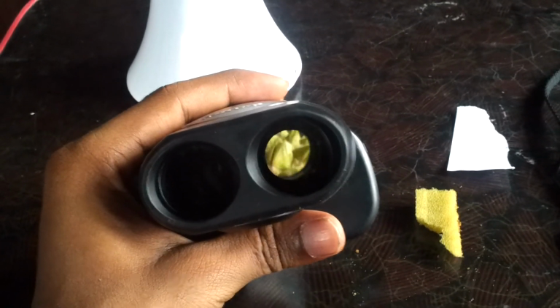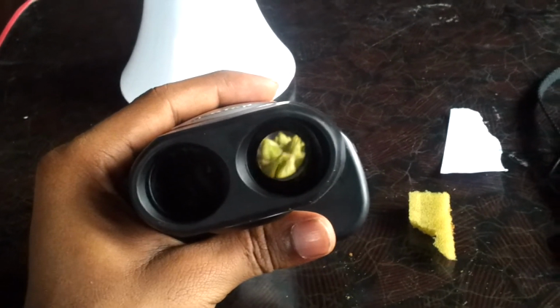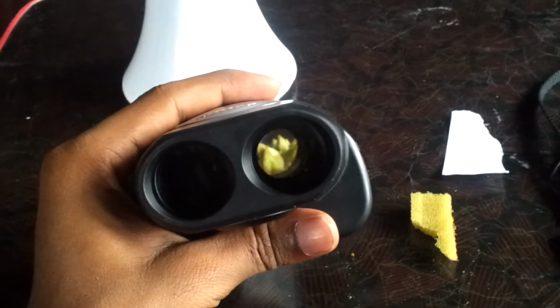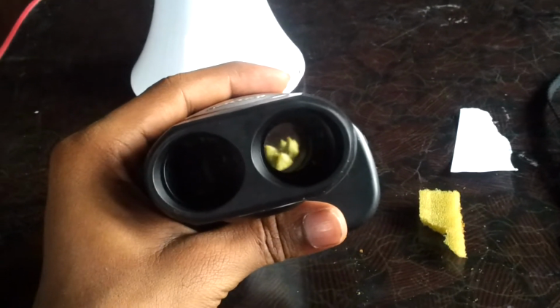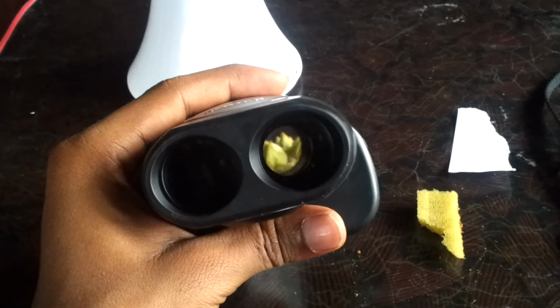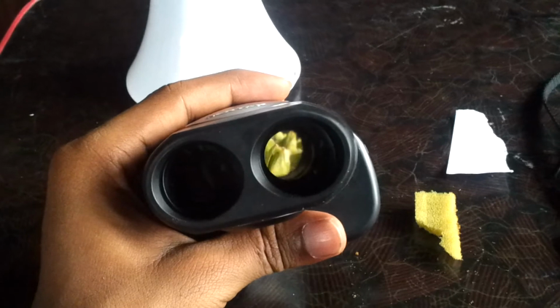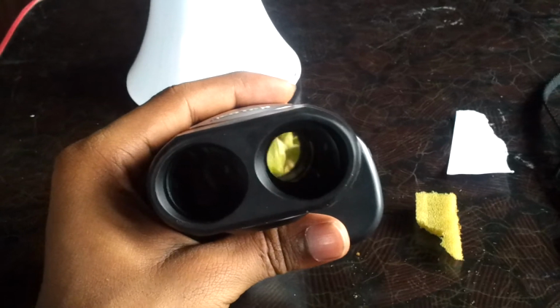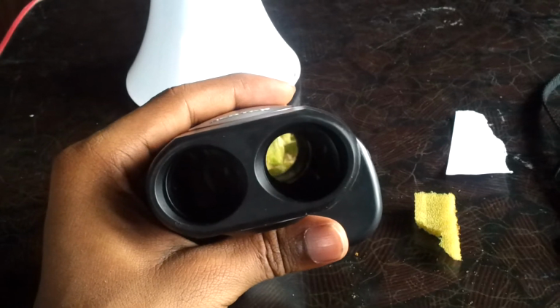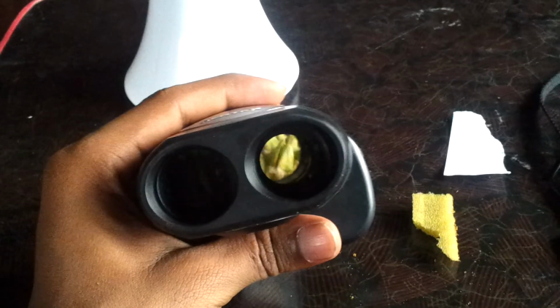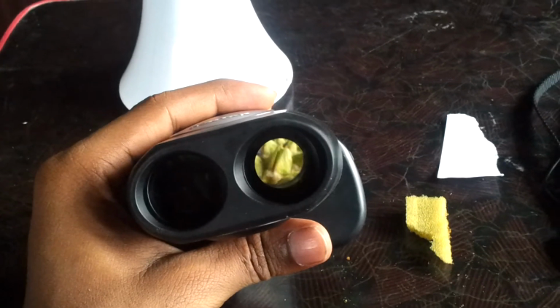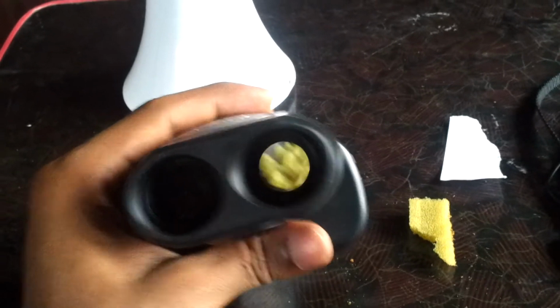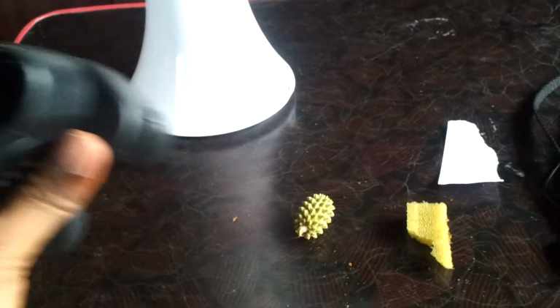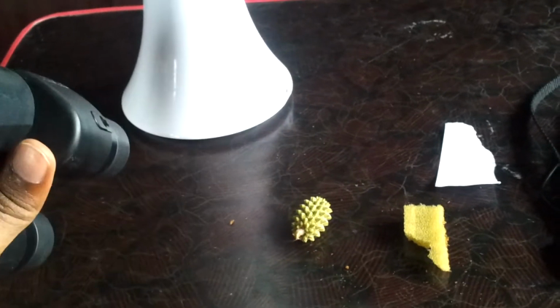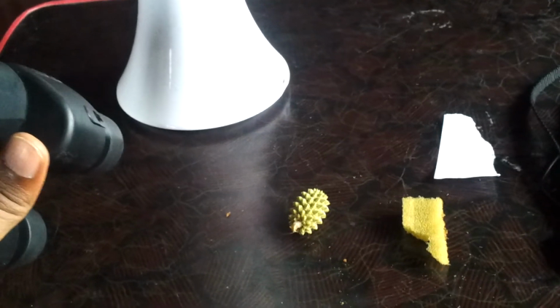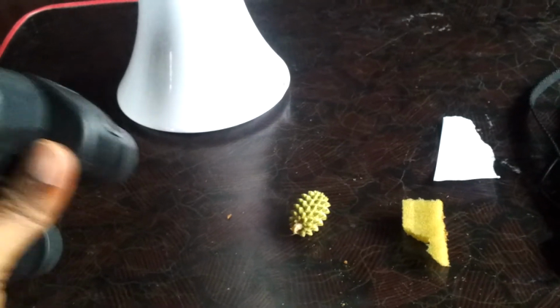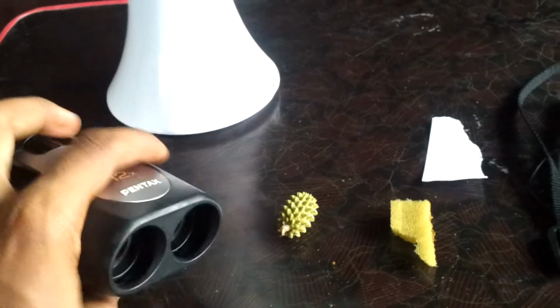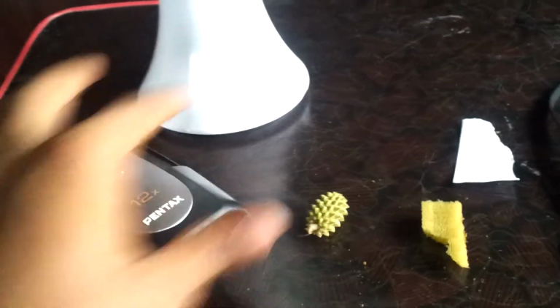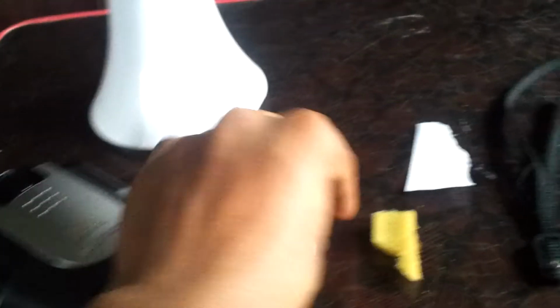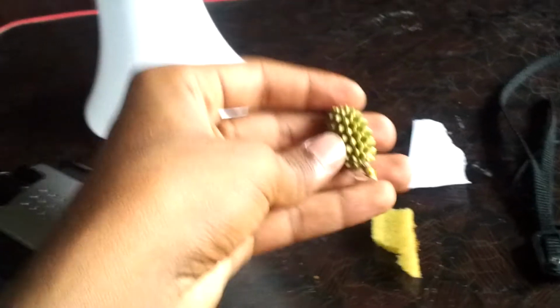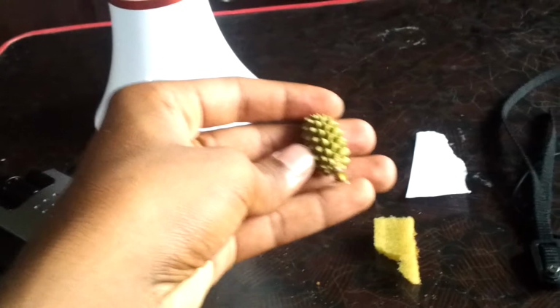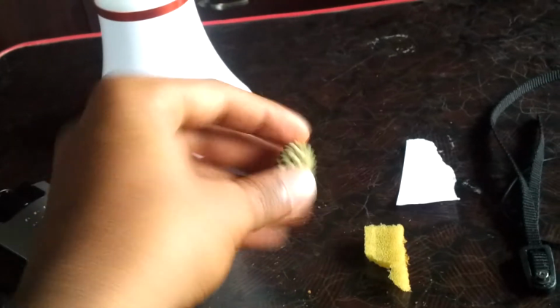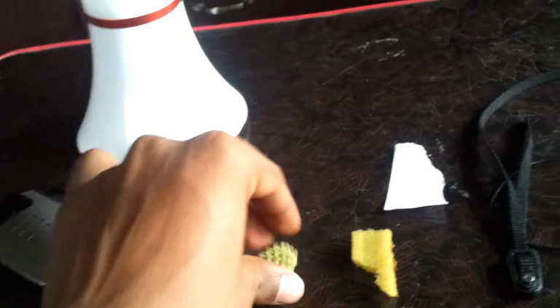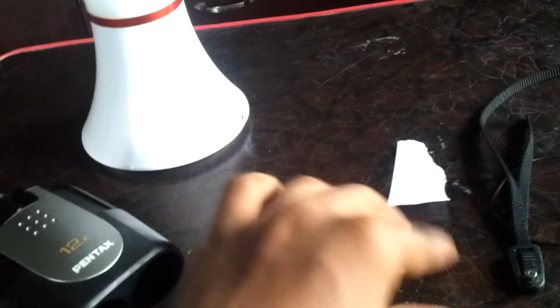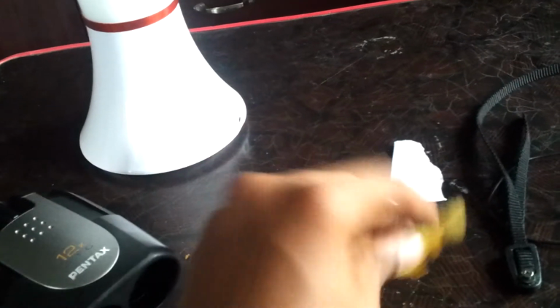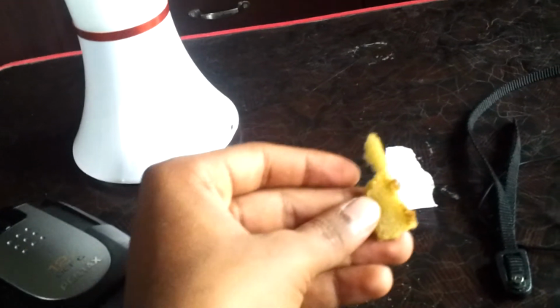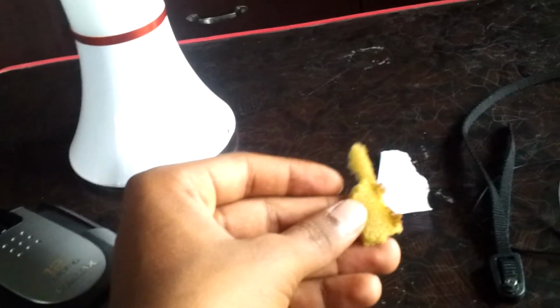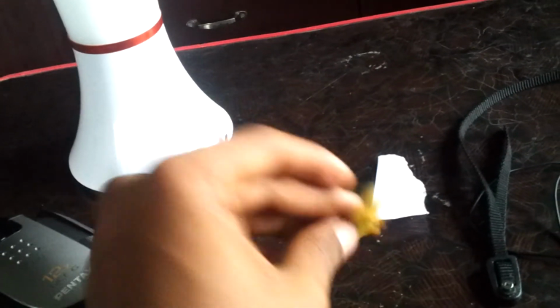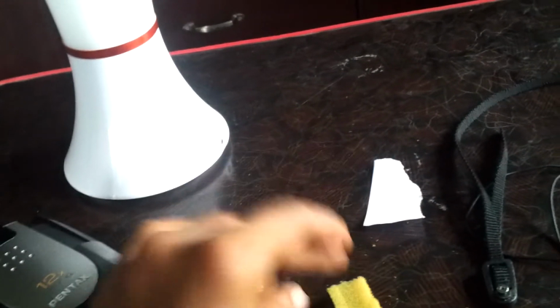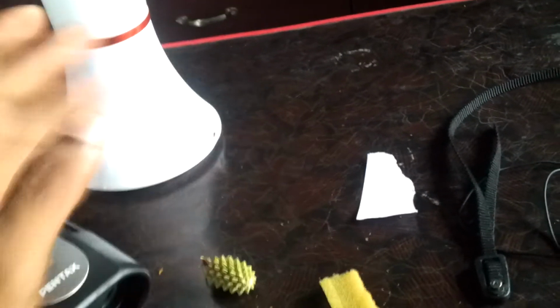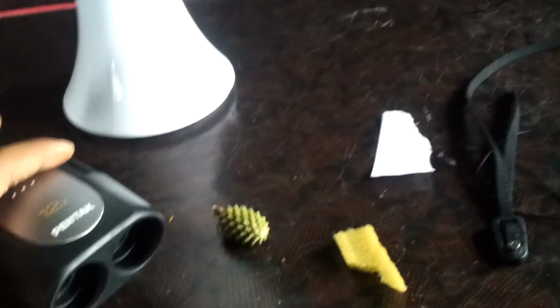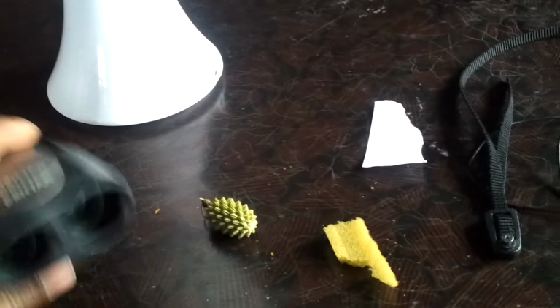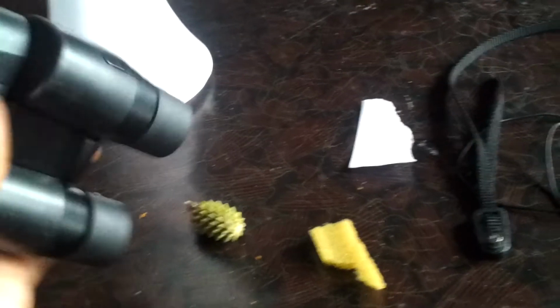It's just a pine seed here — that's what I've got. And what I've also got here is a foam, a piece of foam.